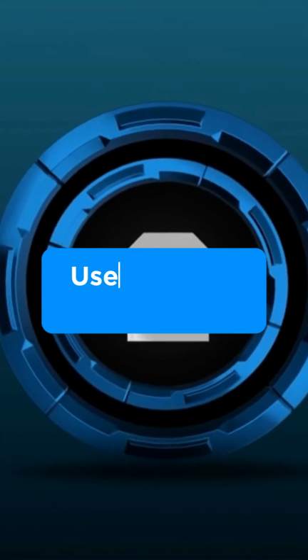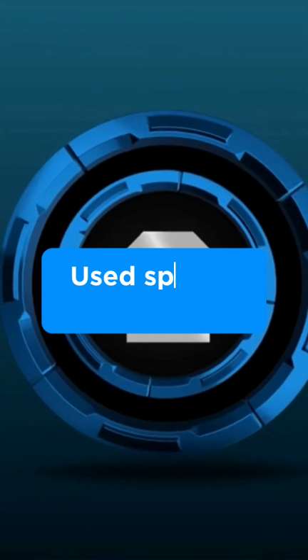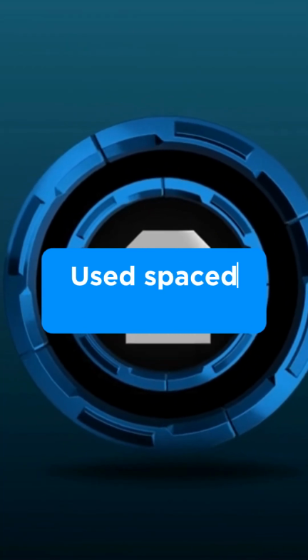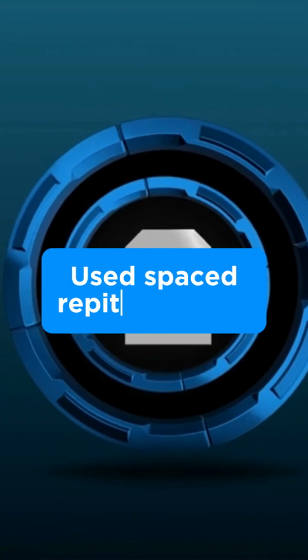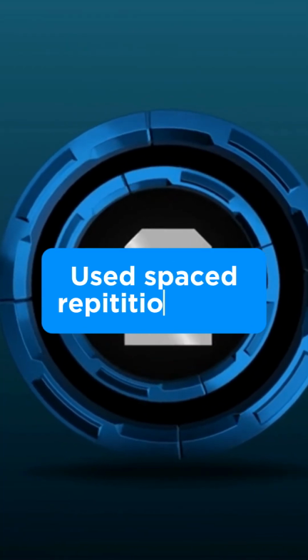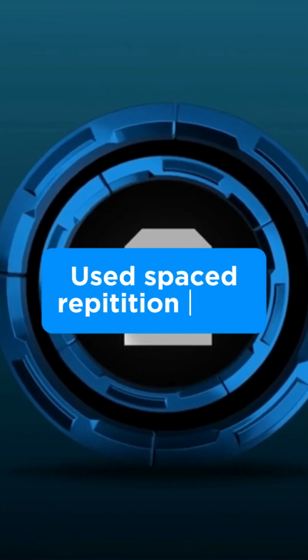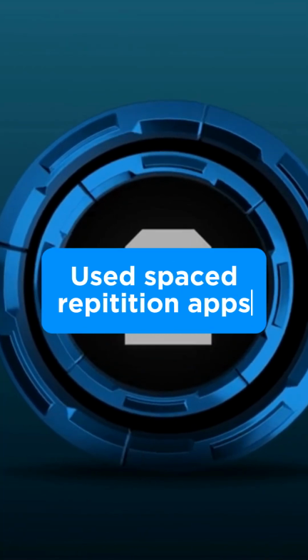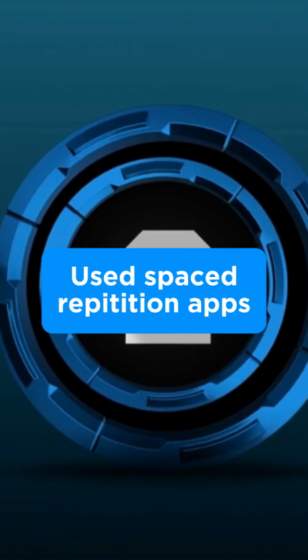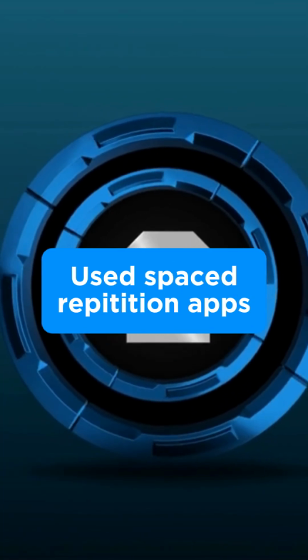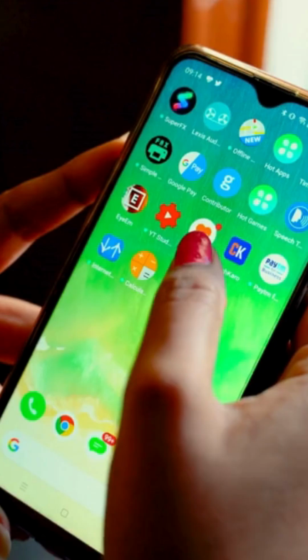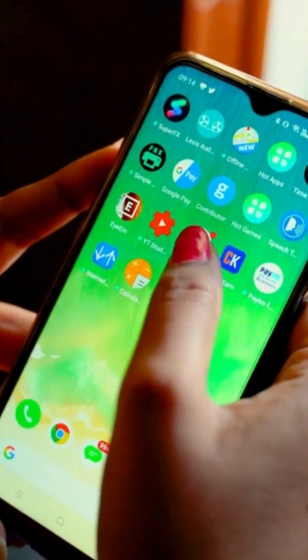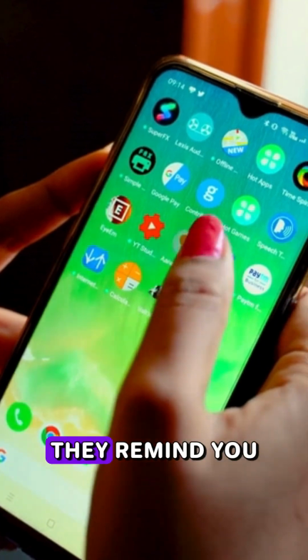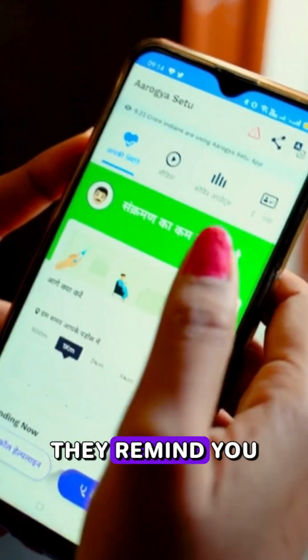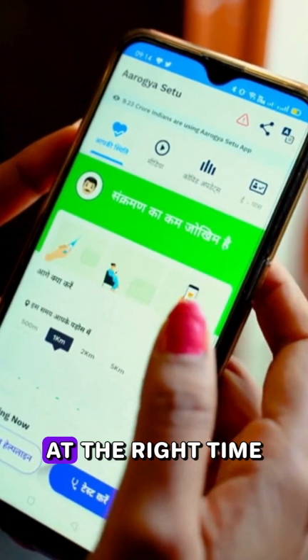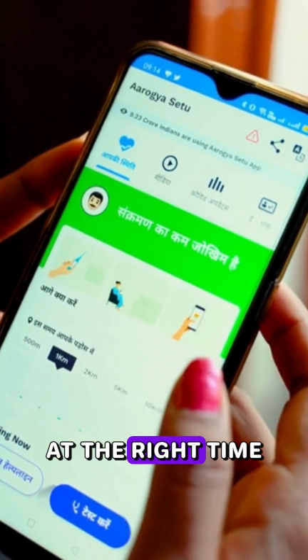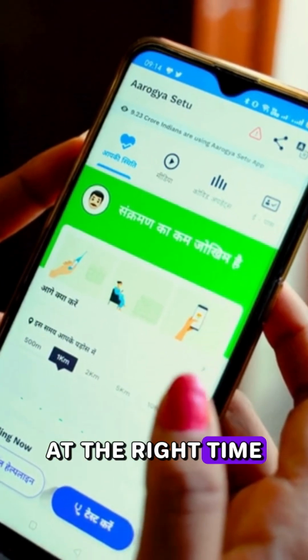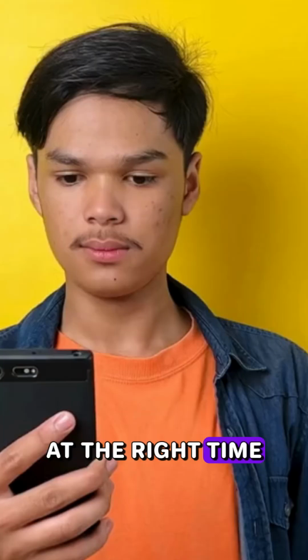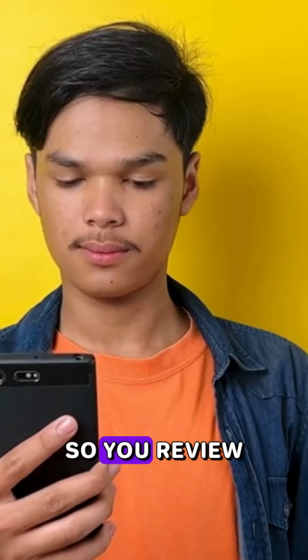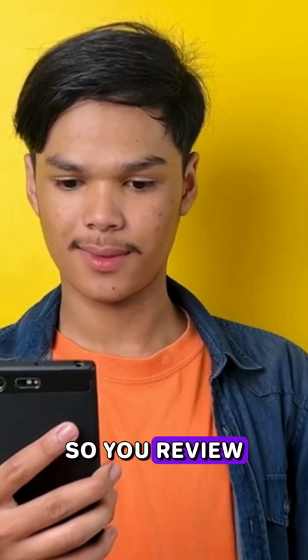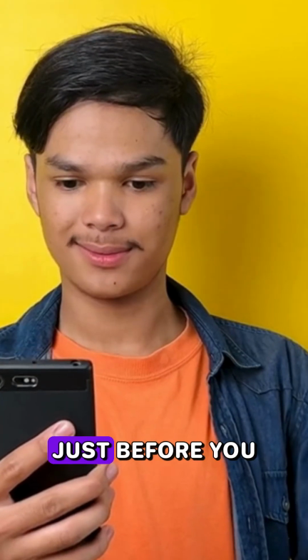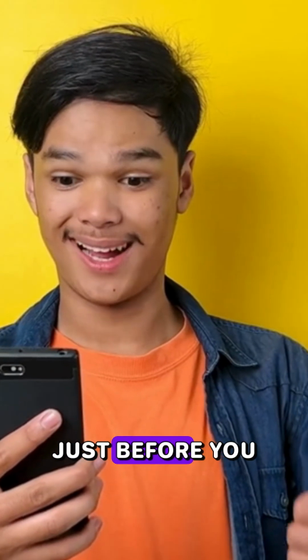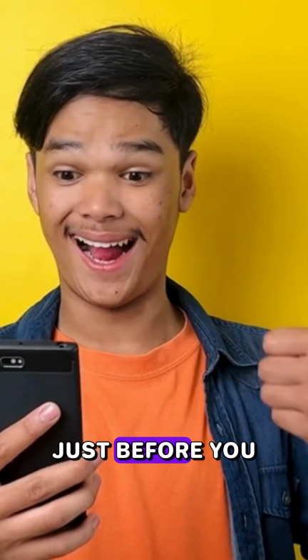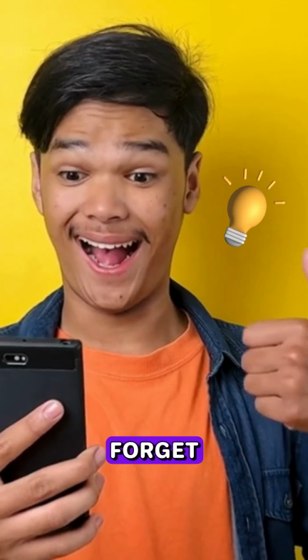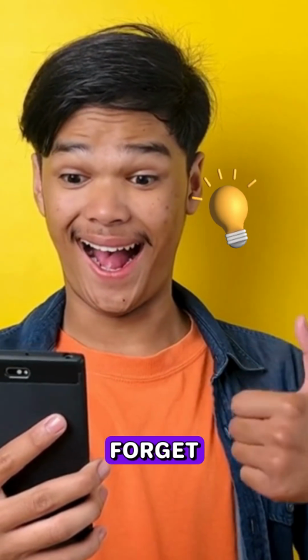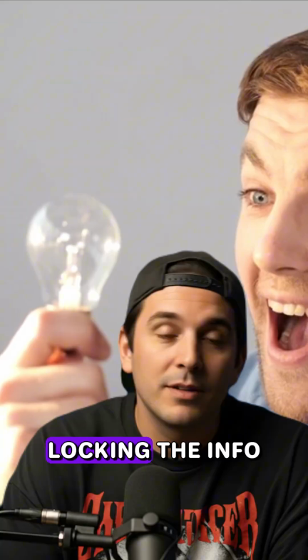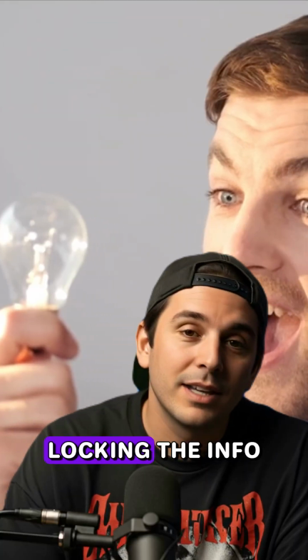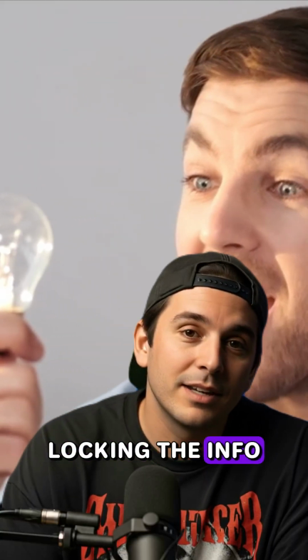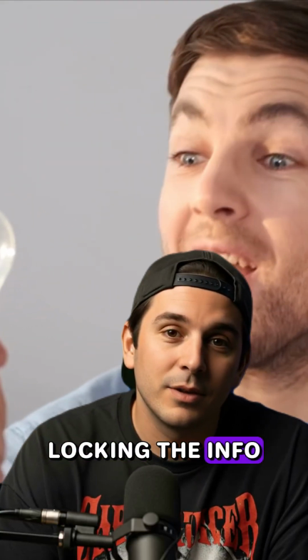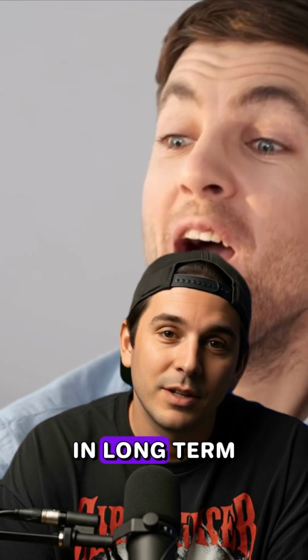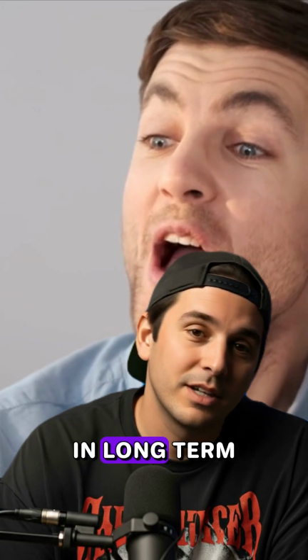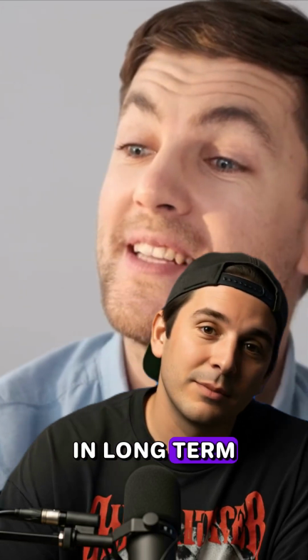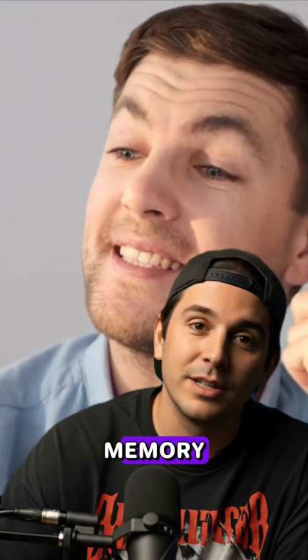Number two: use spaced repetition apps. They remind you at the right time so you review just before you forget, locking the info in long-term memory.